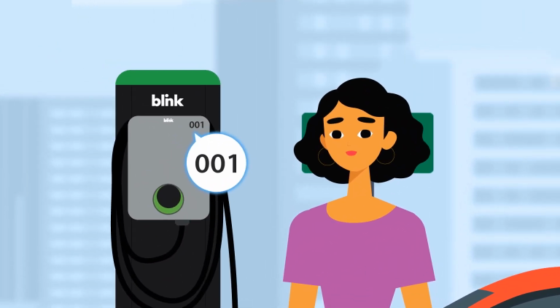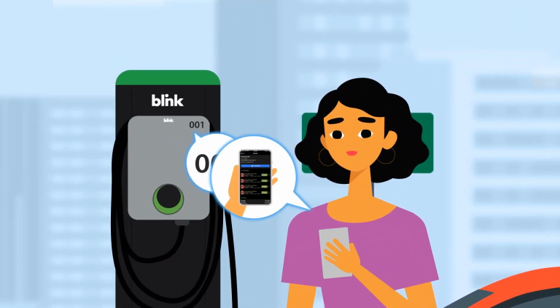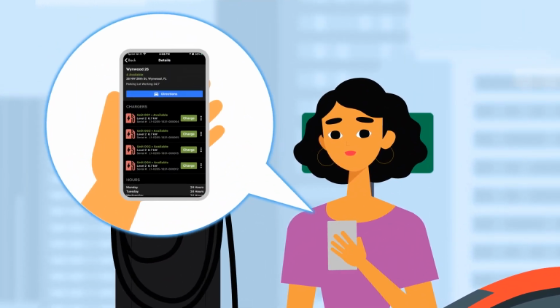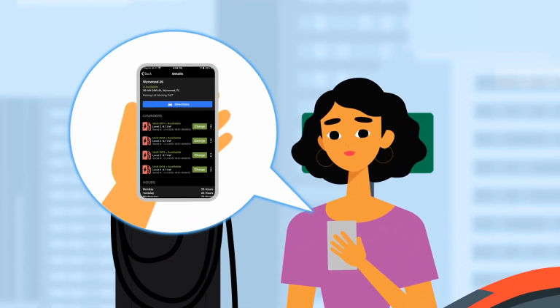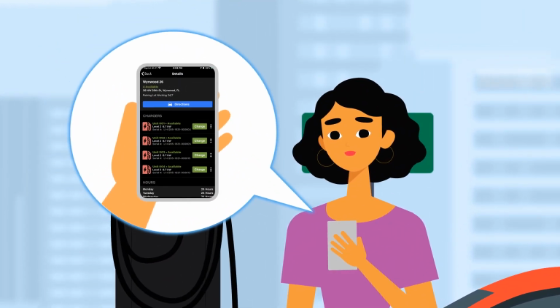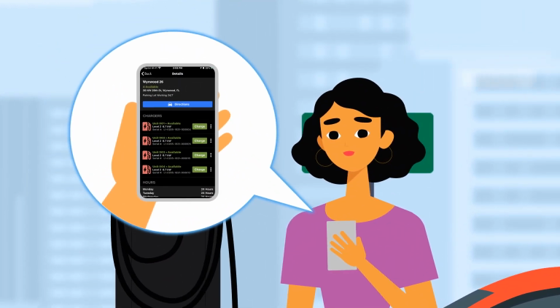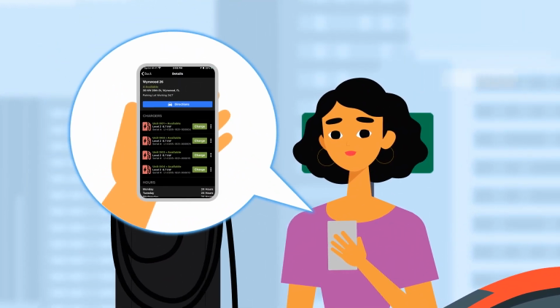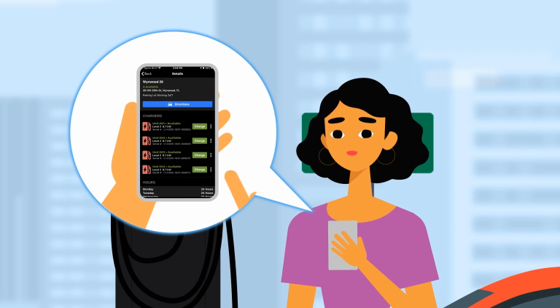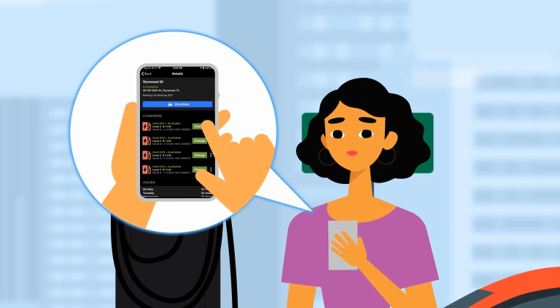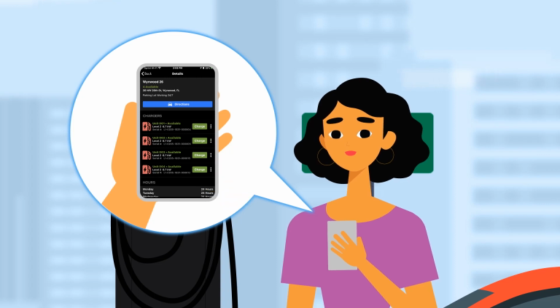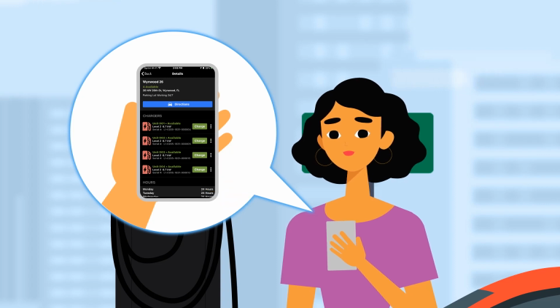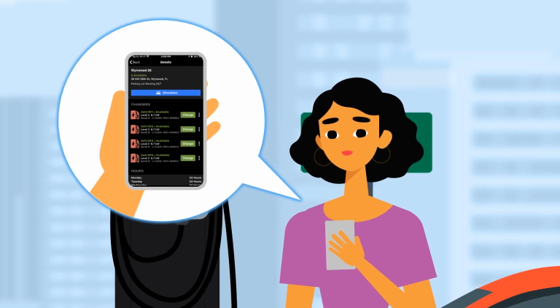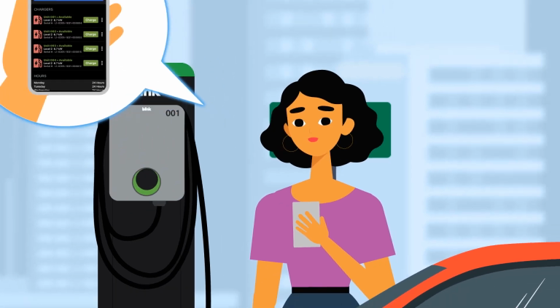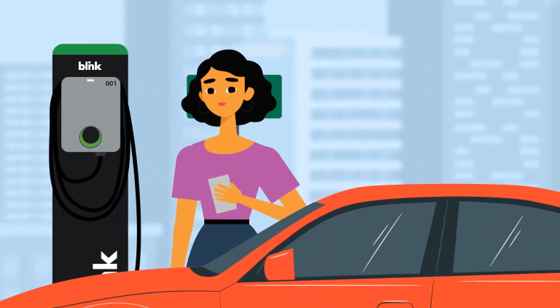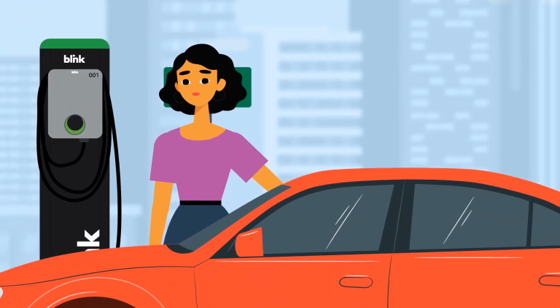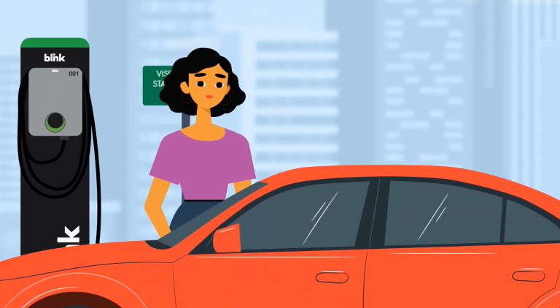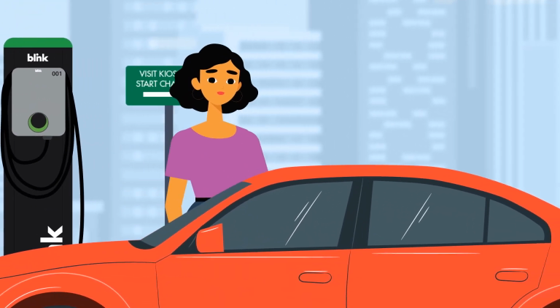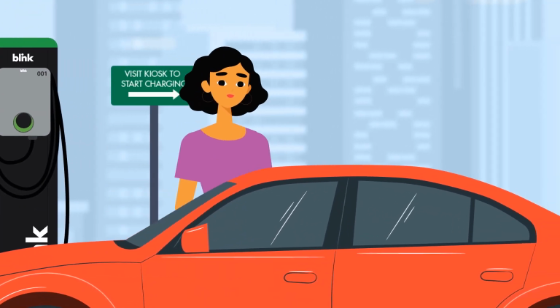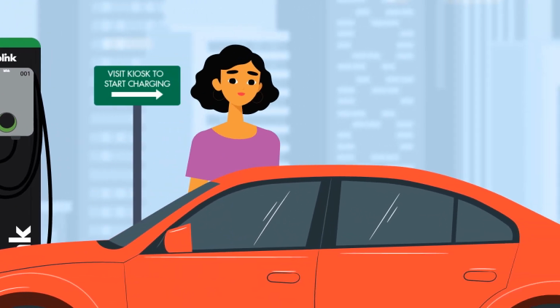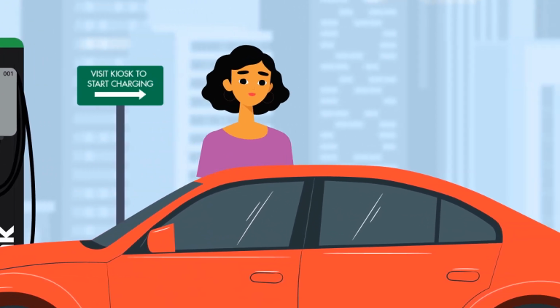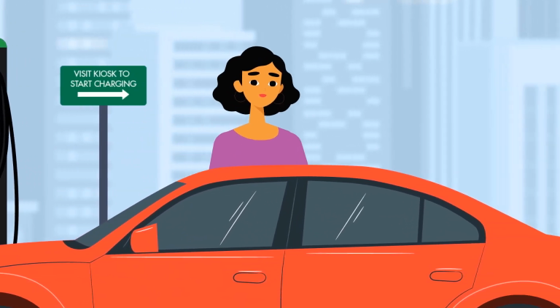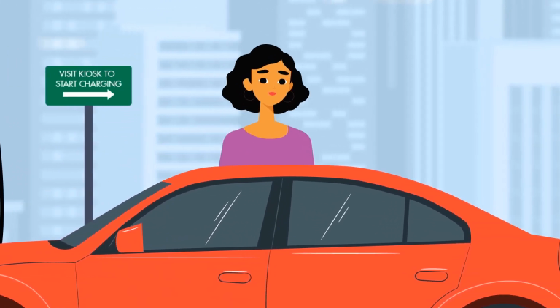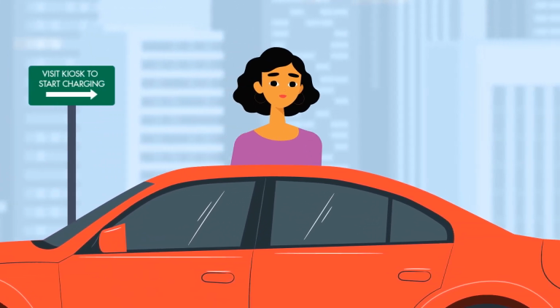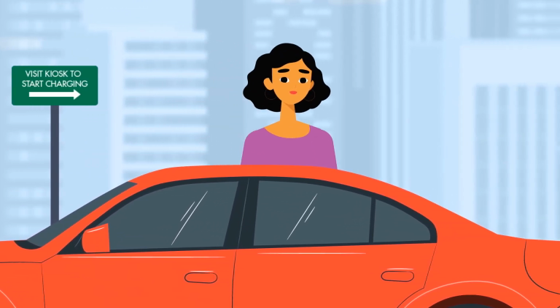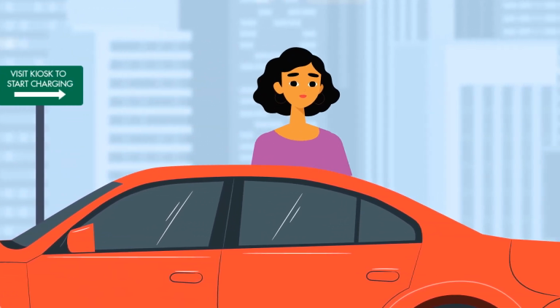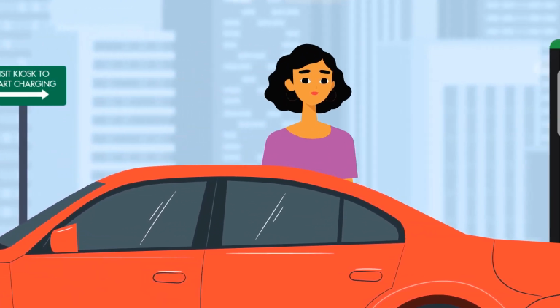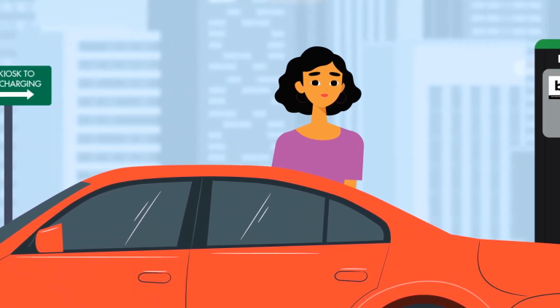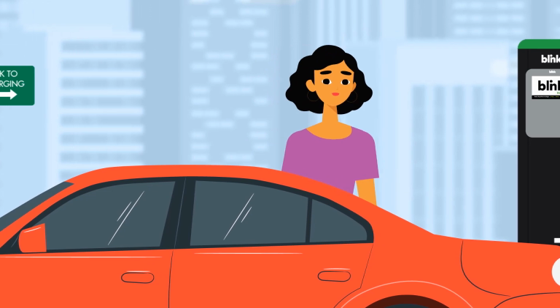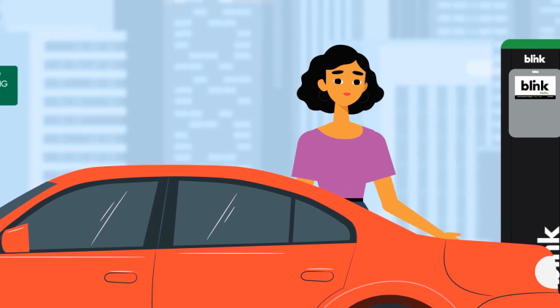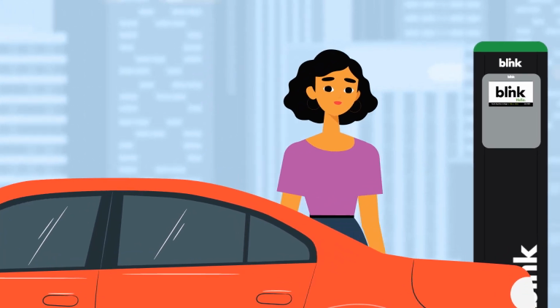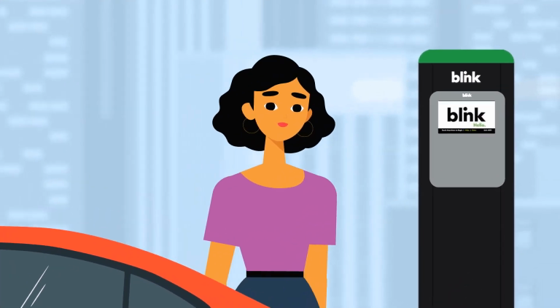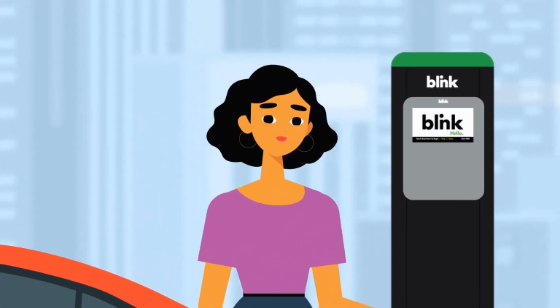If you have the Blink mobile app, simply click Charge. If you don't have the app, head to the nearby Blink kiosk. Signage should indicate where it is located.